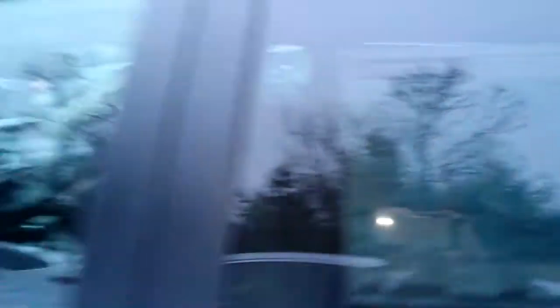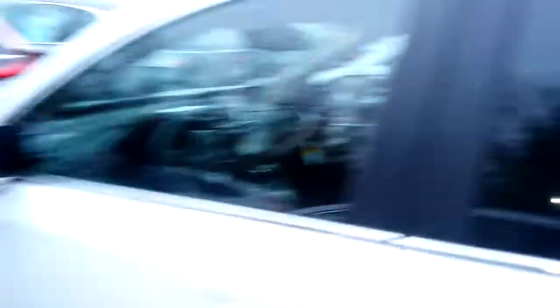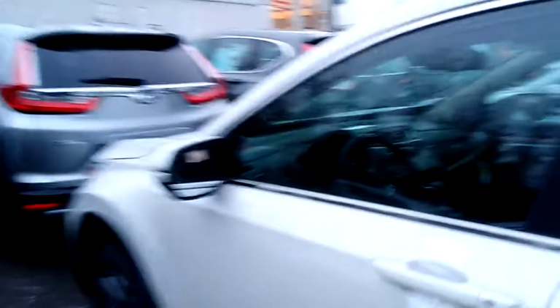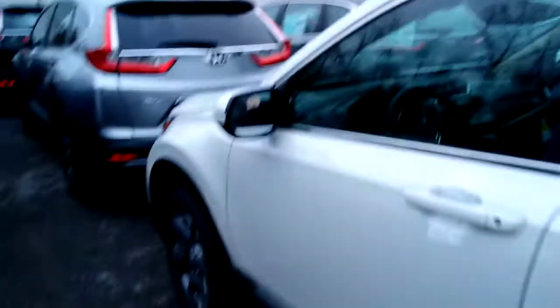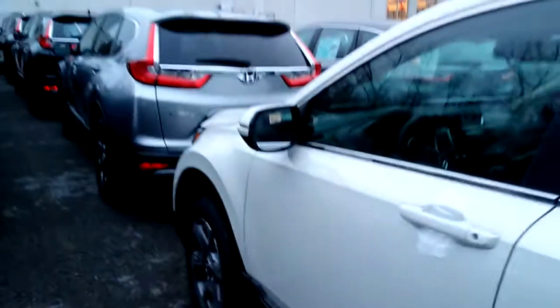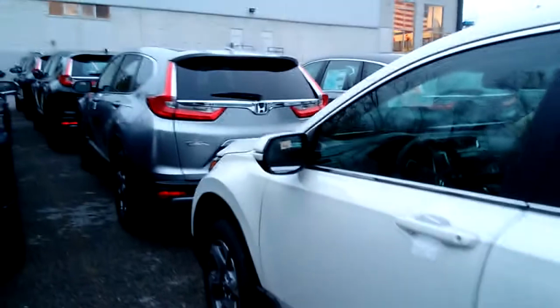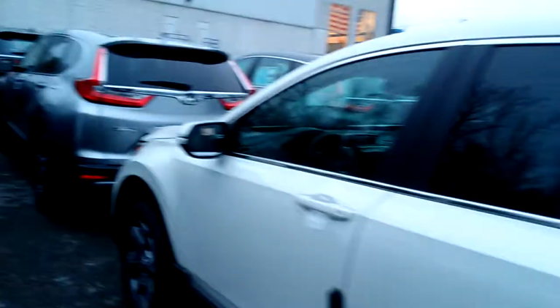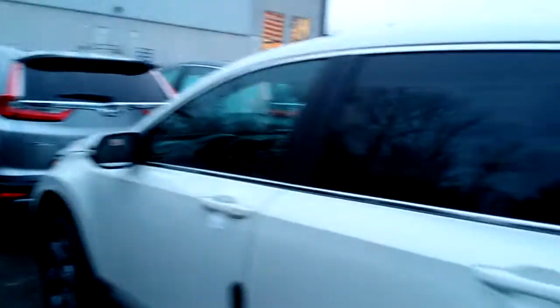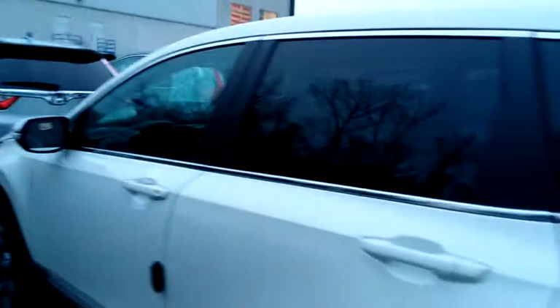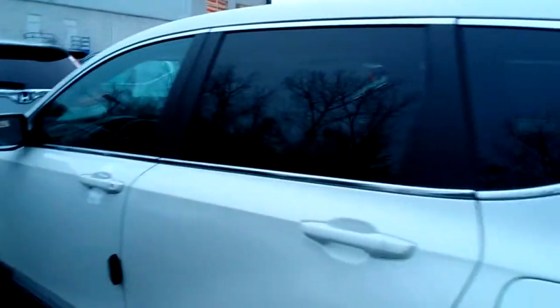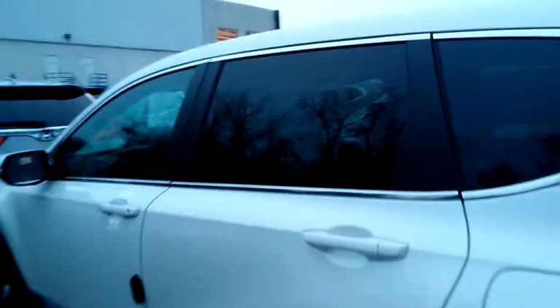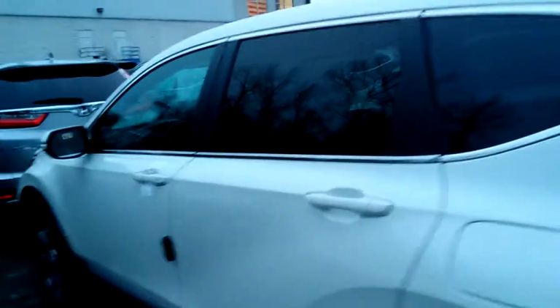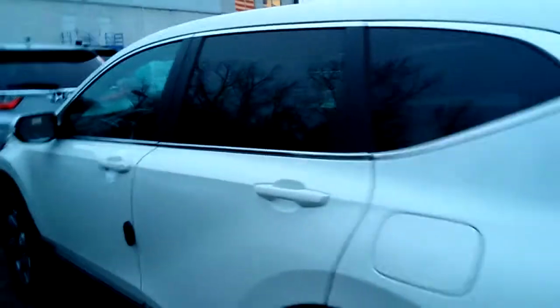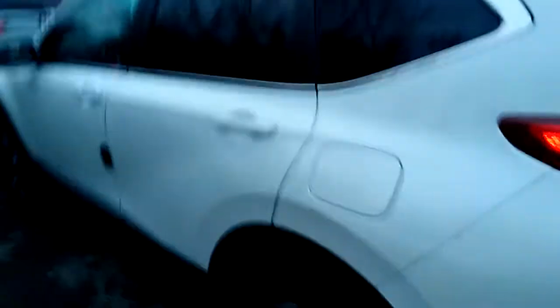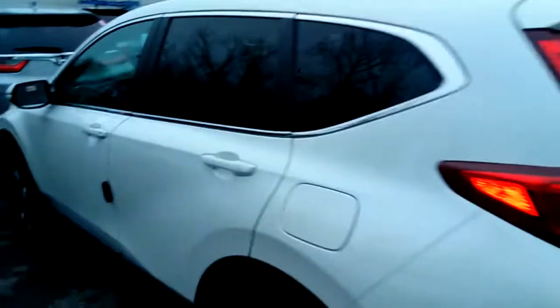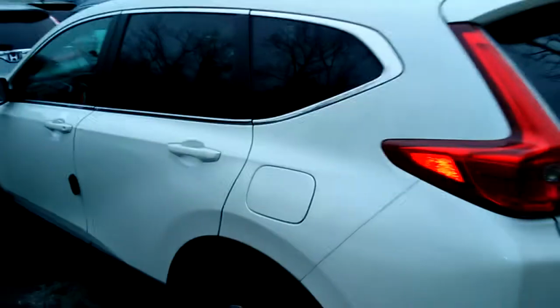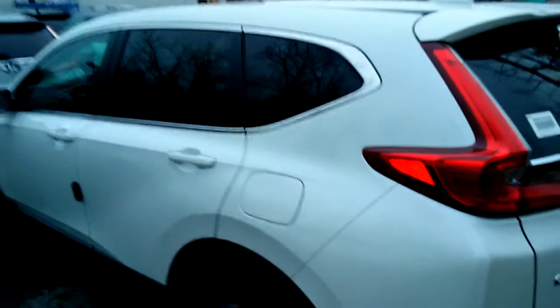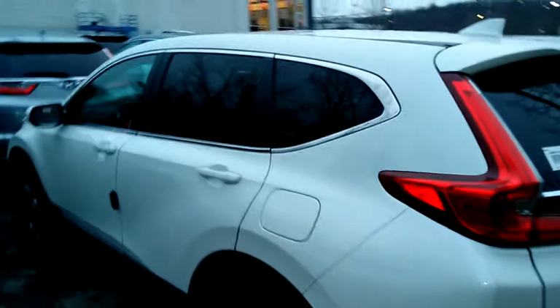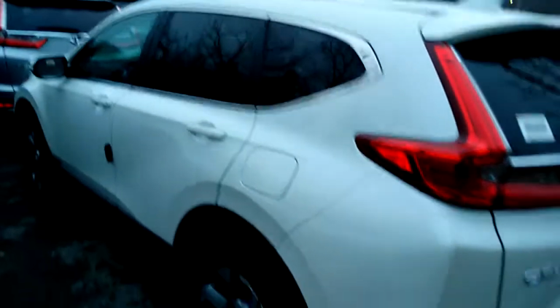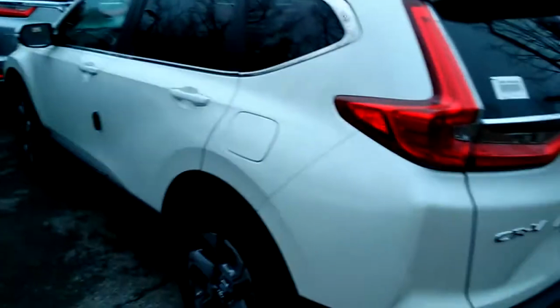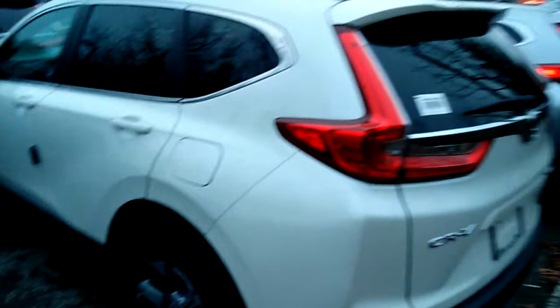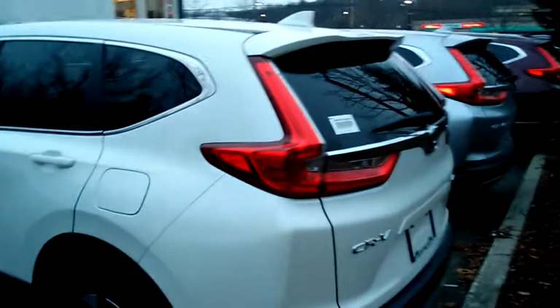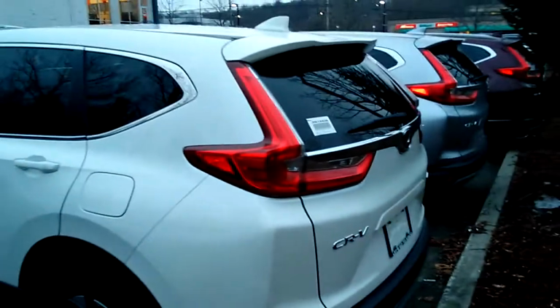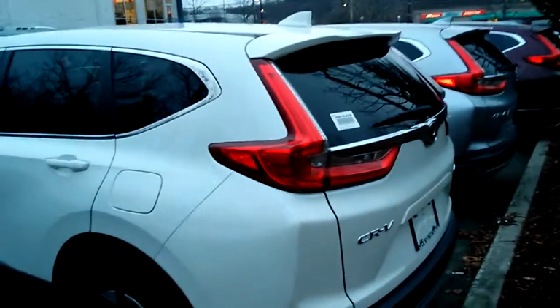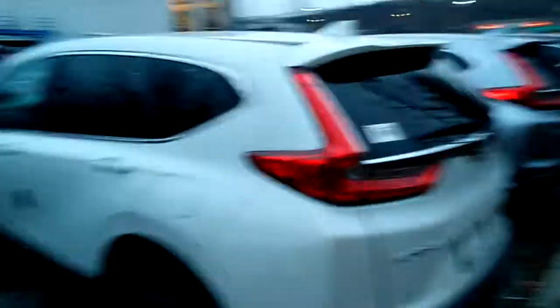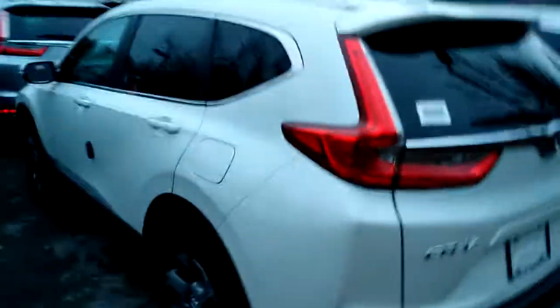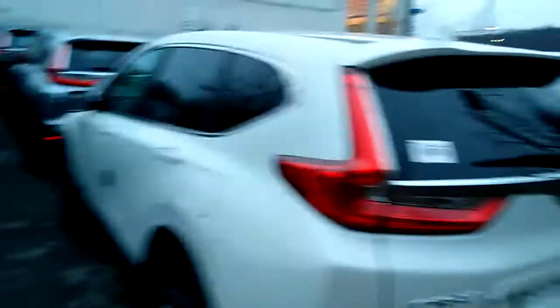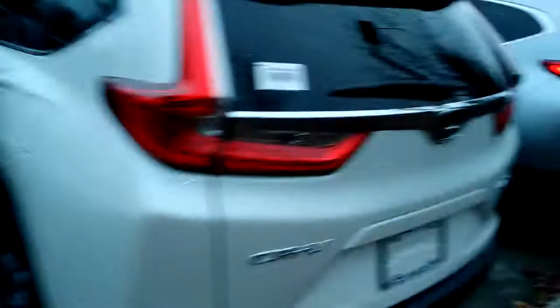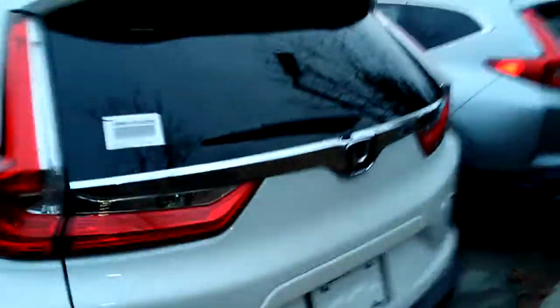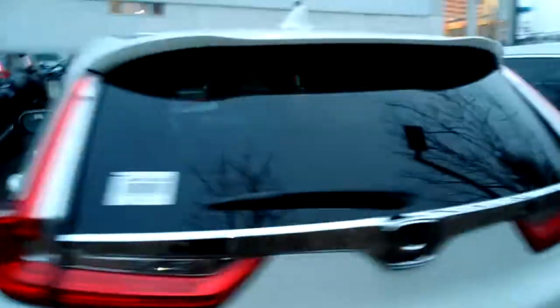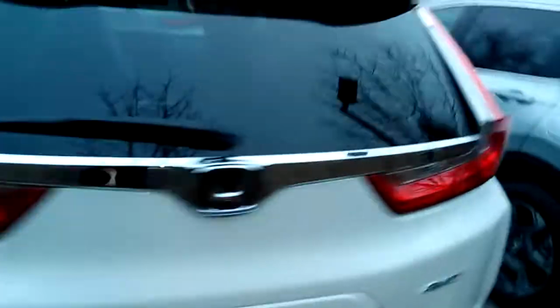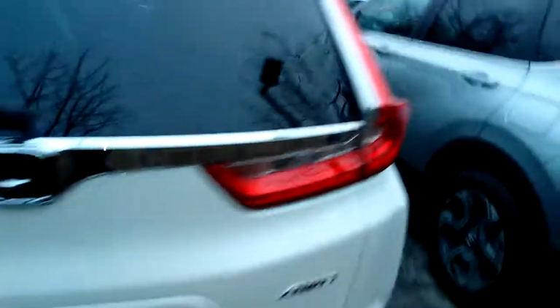Now that engine takes regular gas only, so you don't have to waste your money on premium. Comes all-wheel drive, because that's the only thing we'll get here at Mount Kisco Honda when it comes to the CR-V — it's all-wheel drive, we don't get the front wheel drive model.